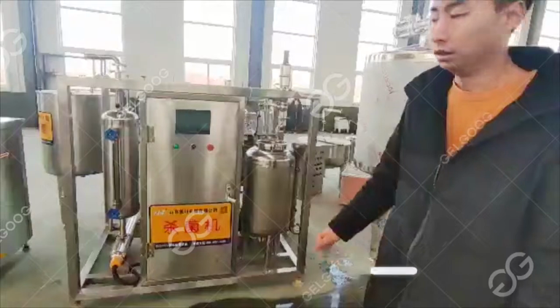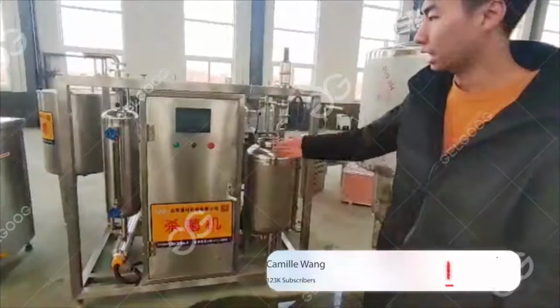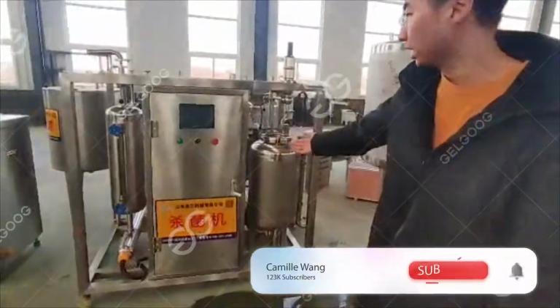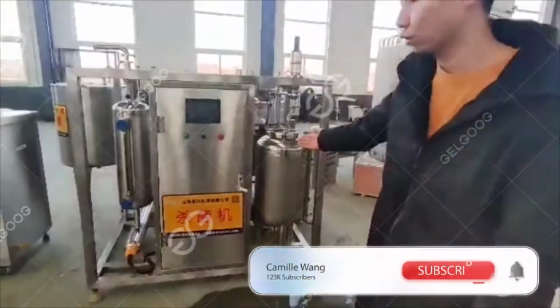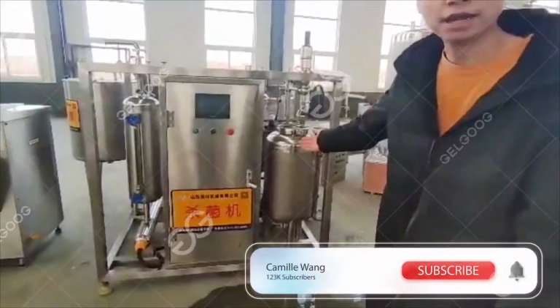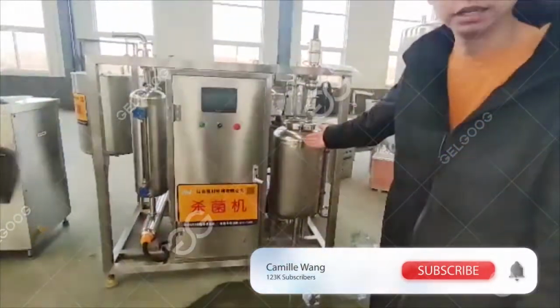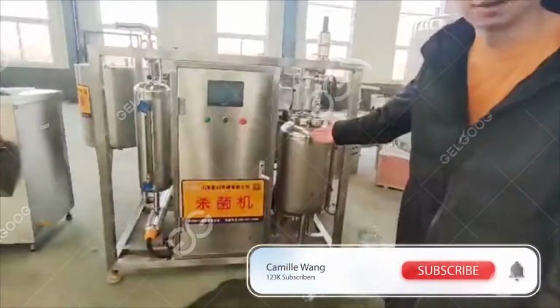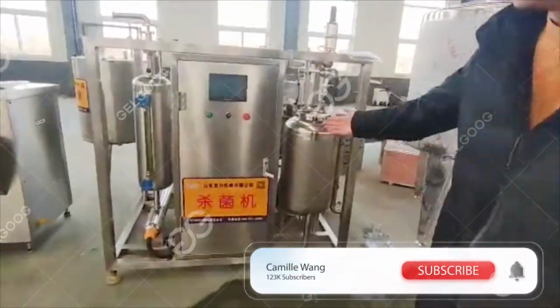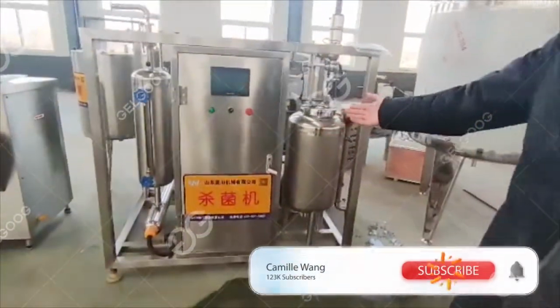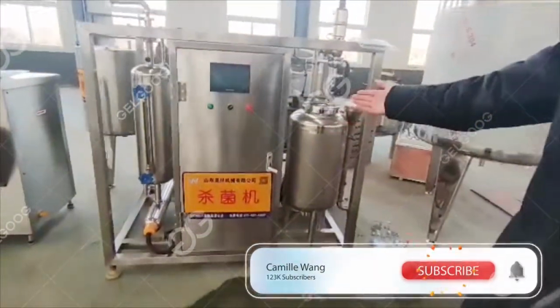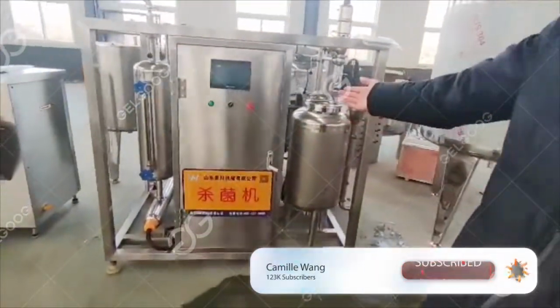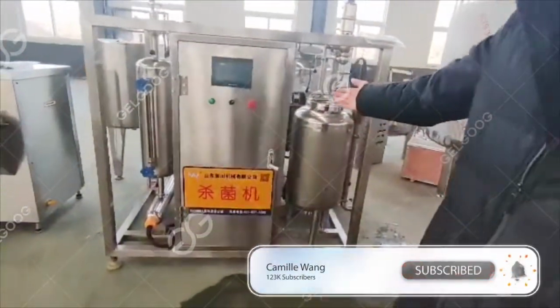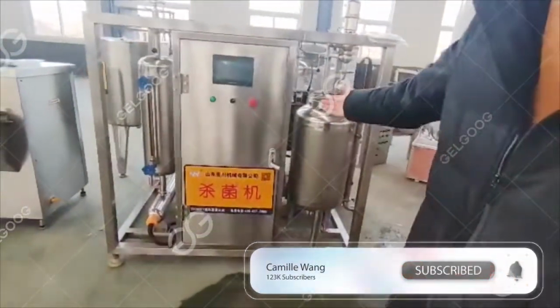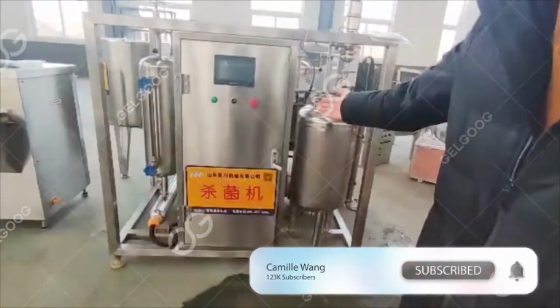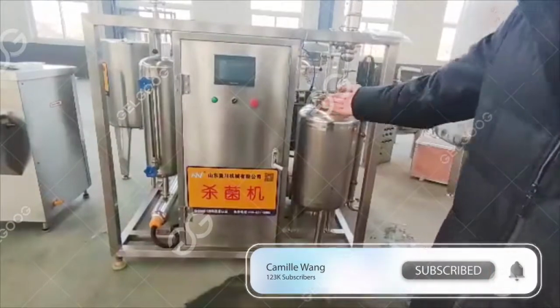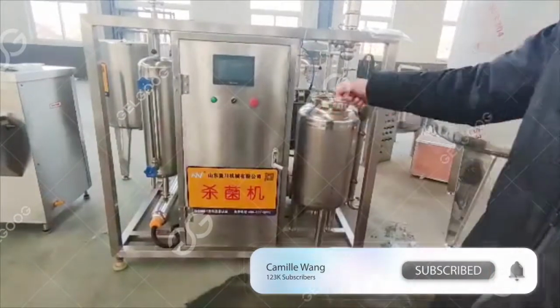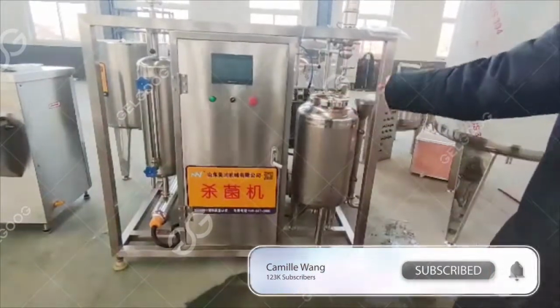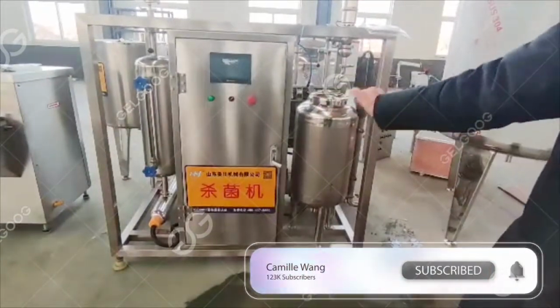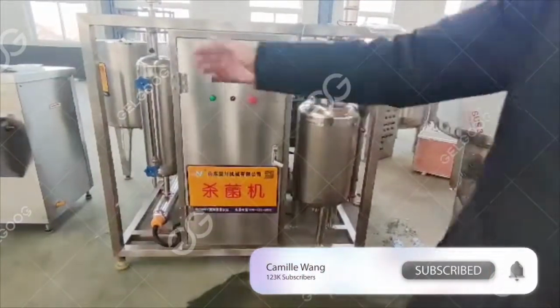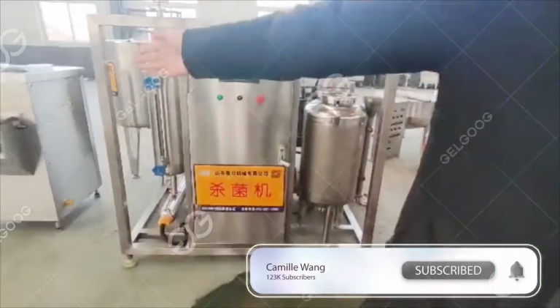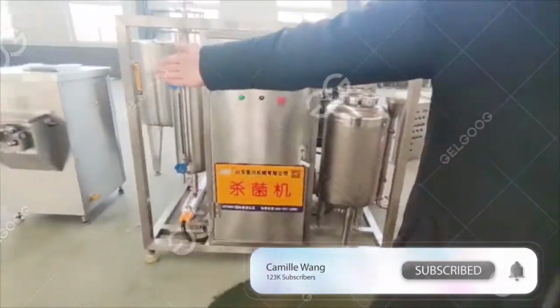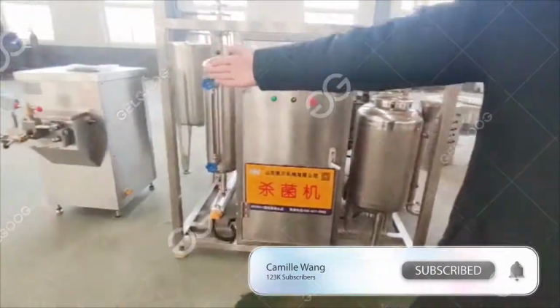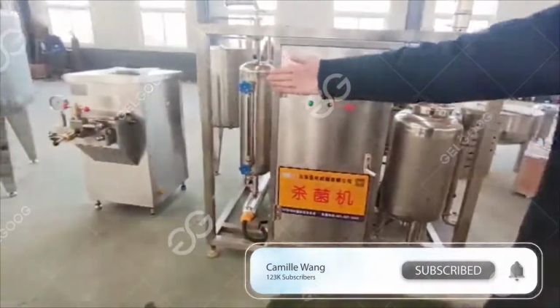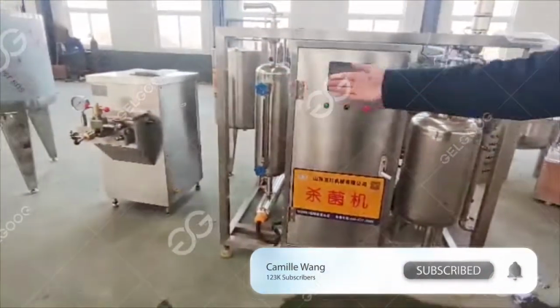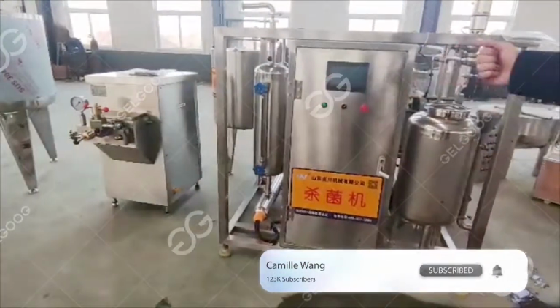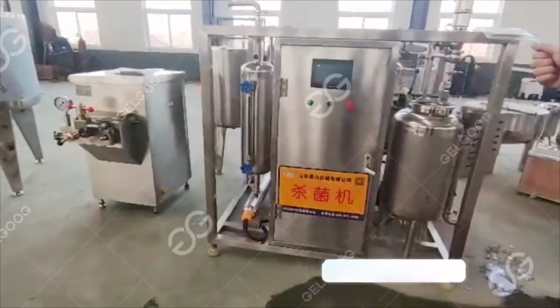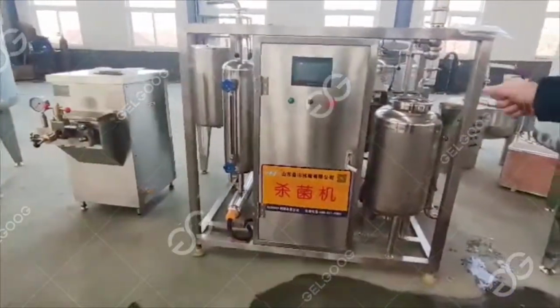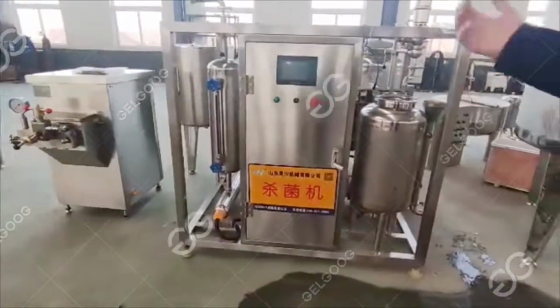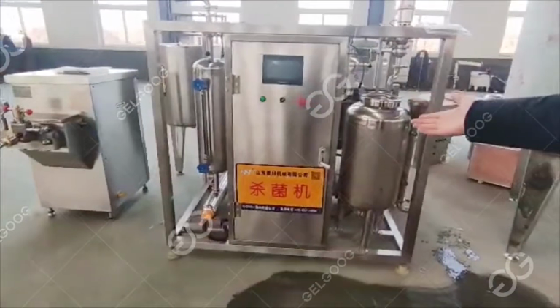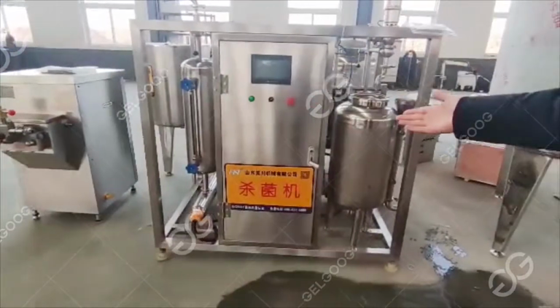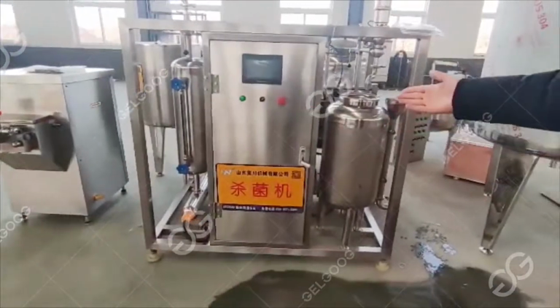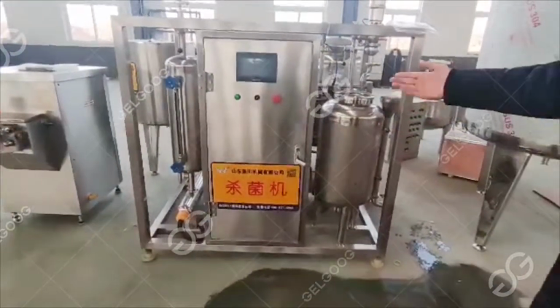Let's take a look at this. It's a plate-type sterilizer with a pasteurization capacity of 500 liters. This is a fully automatic machine, including the home organizer next to it. These two units are used together in continuous production.